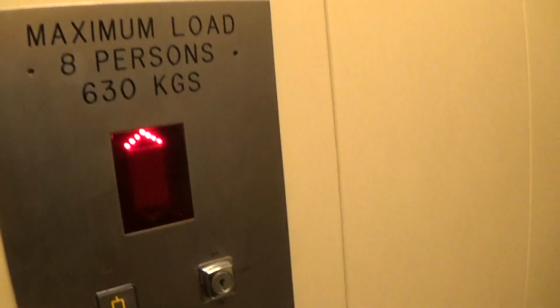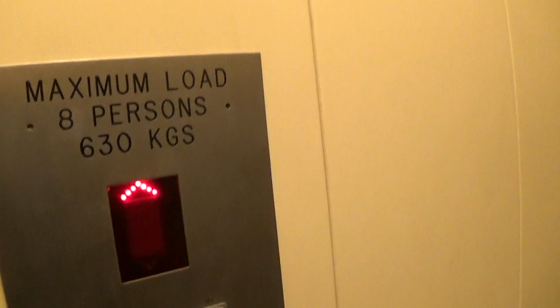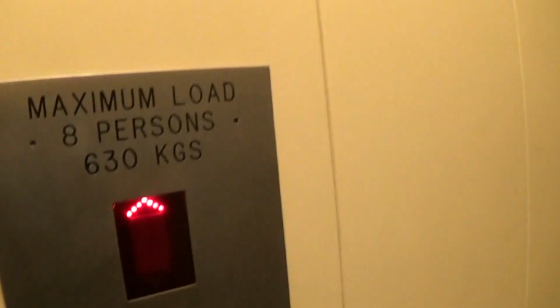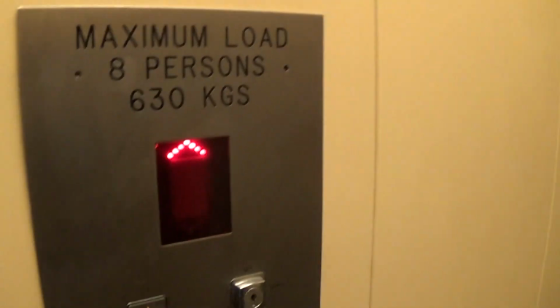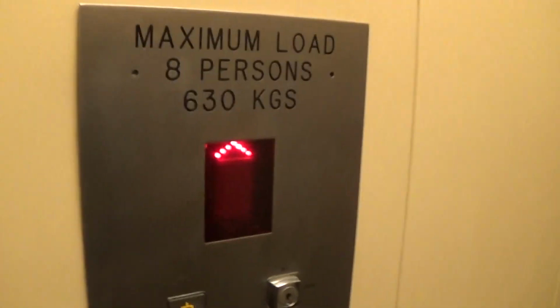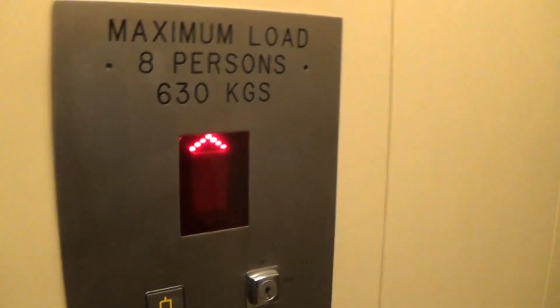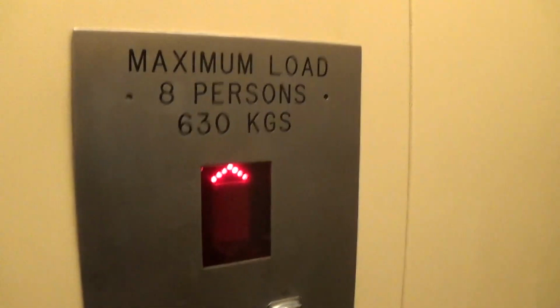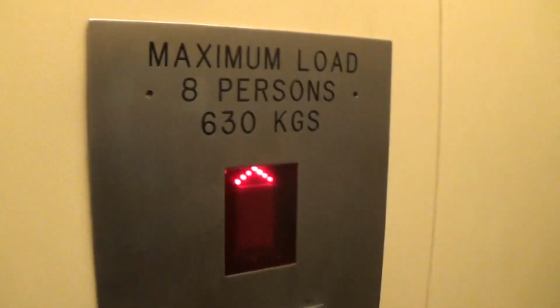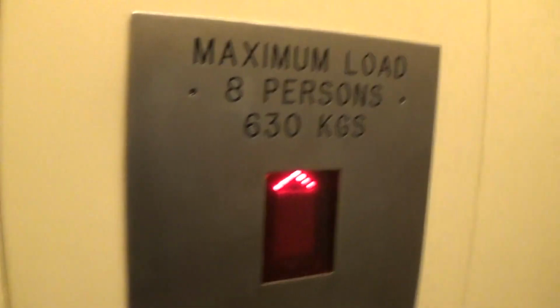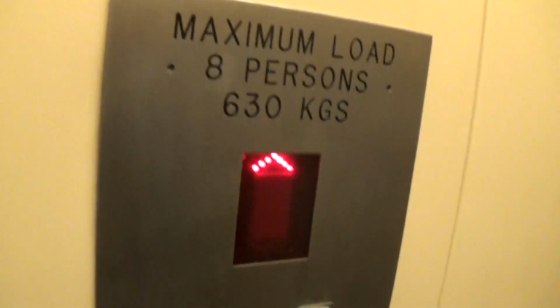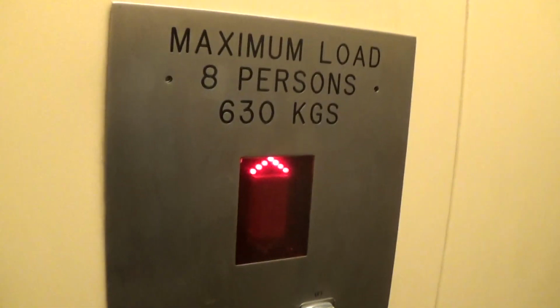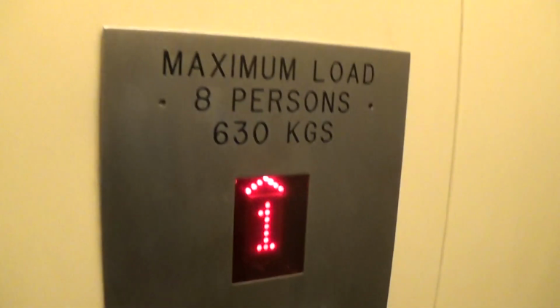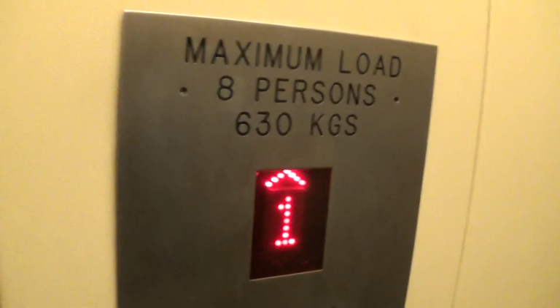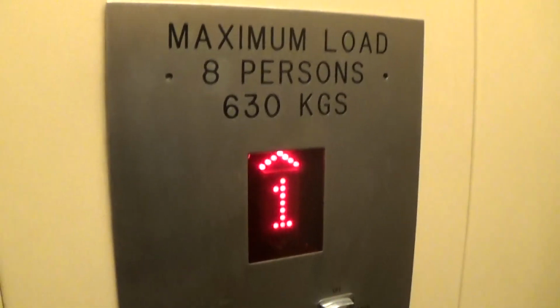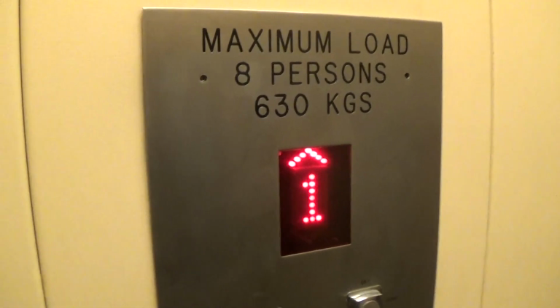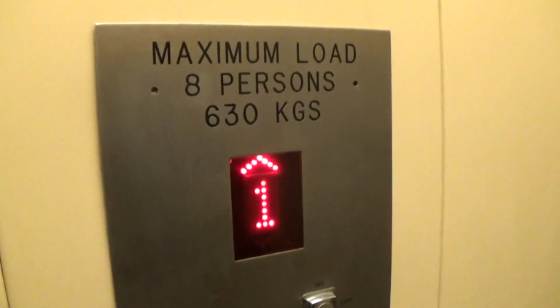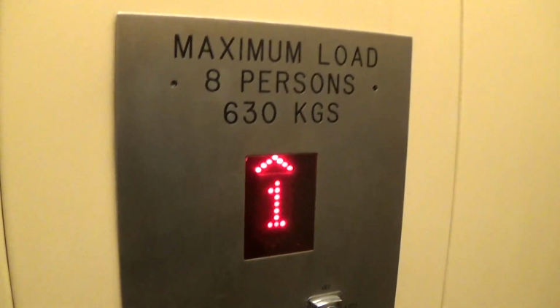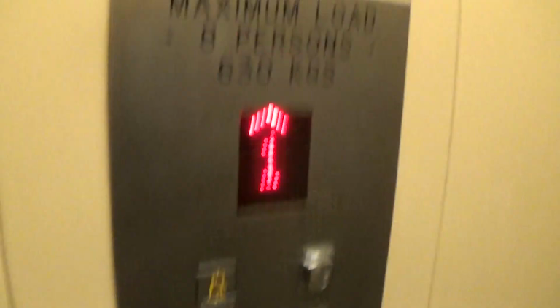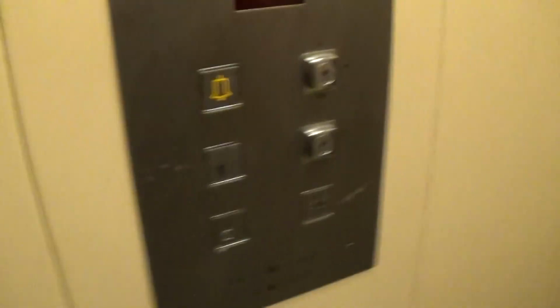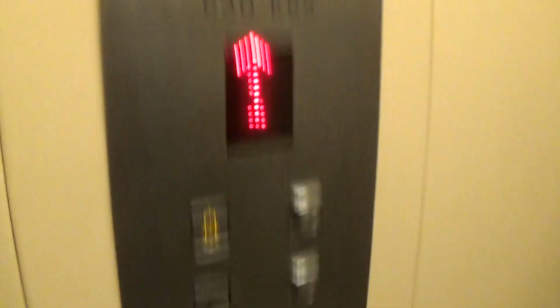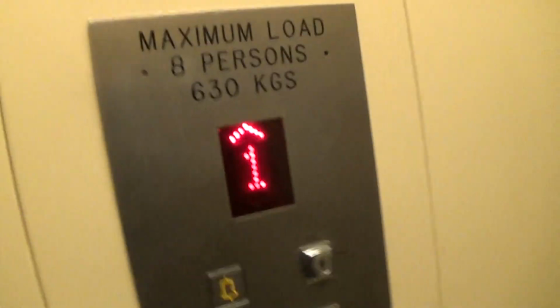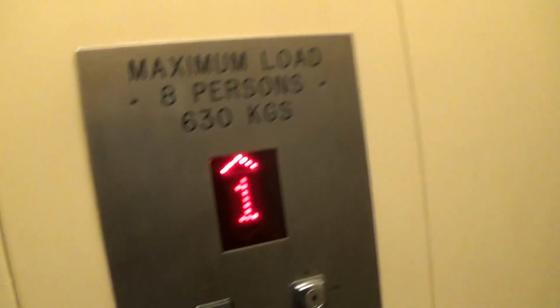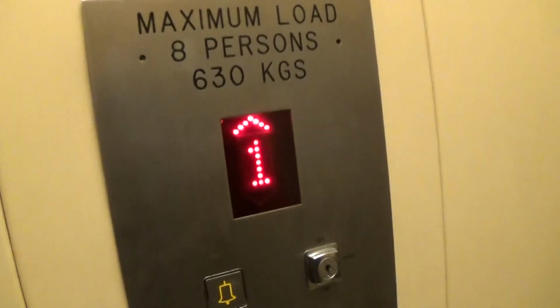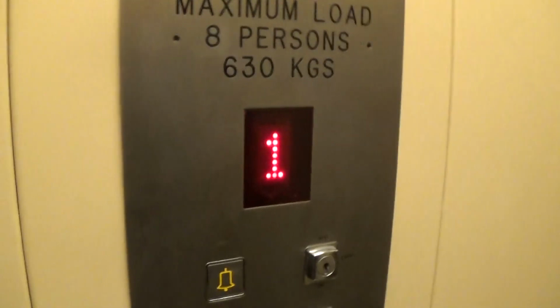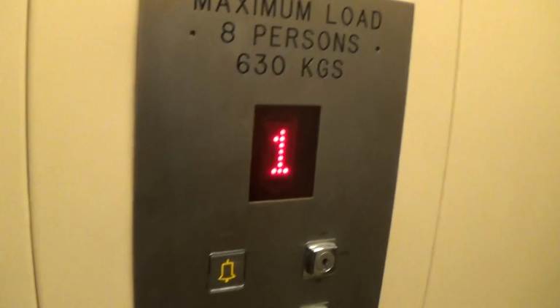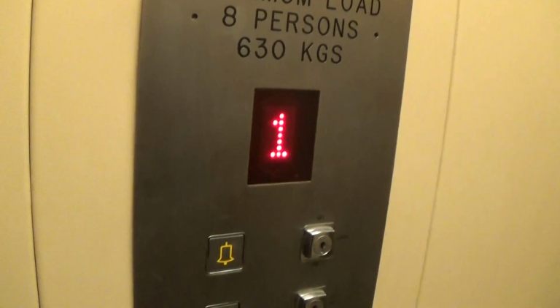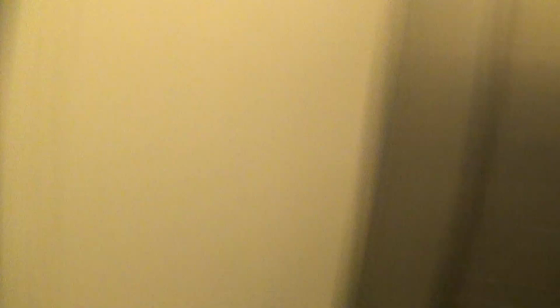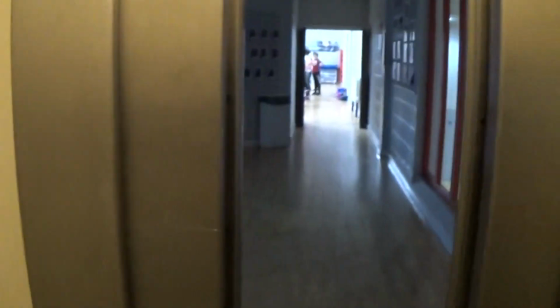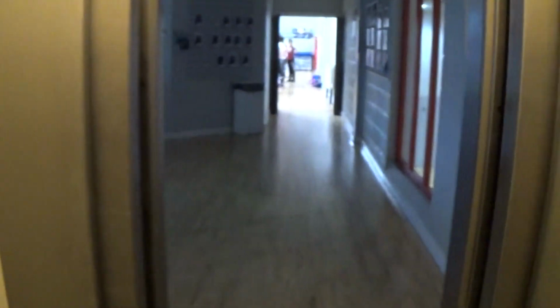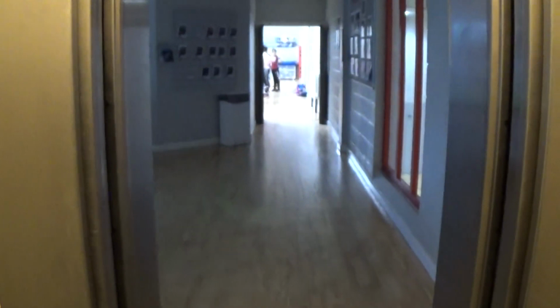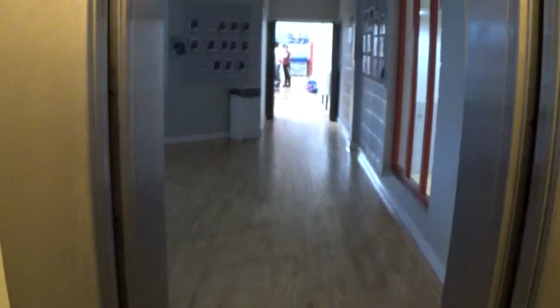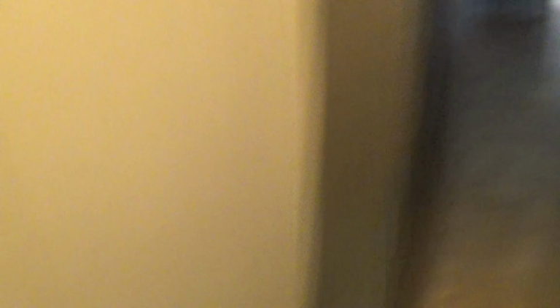It doesn't start with going up. Here we are at one. Stop please. You're tickling me. That was a bump. Back down to G.